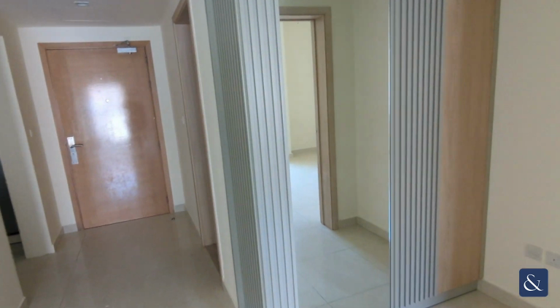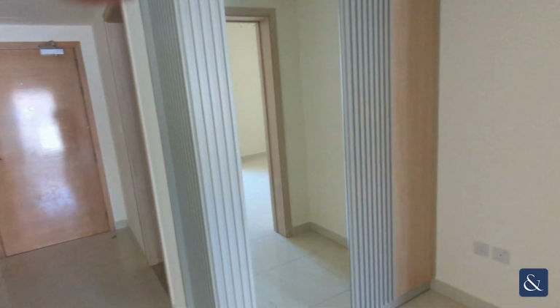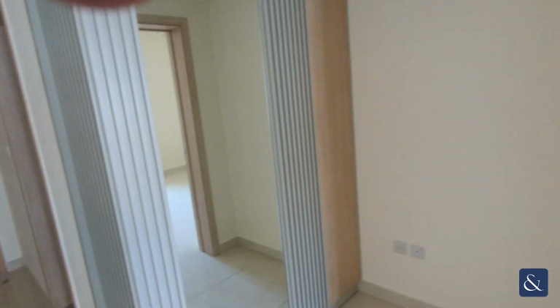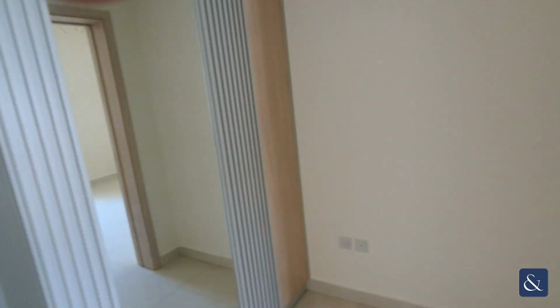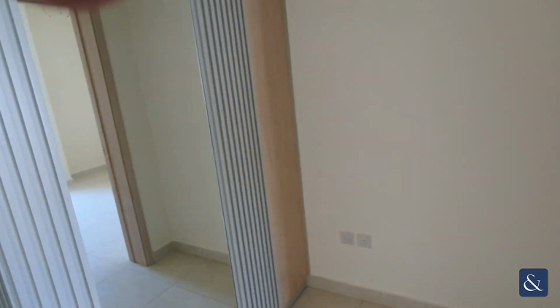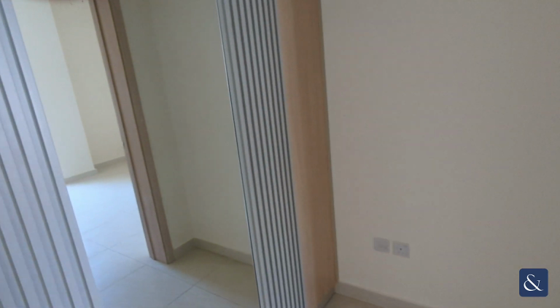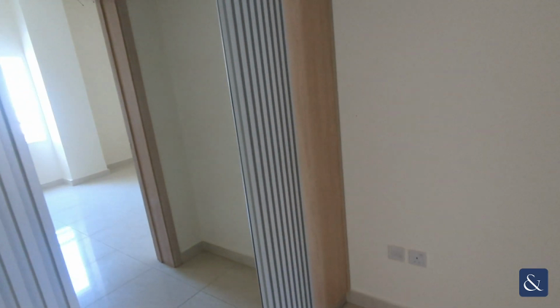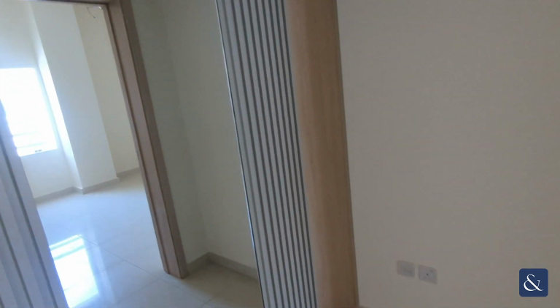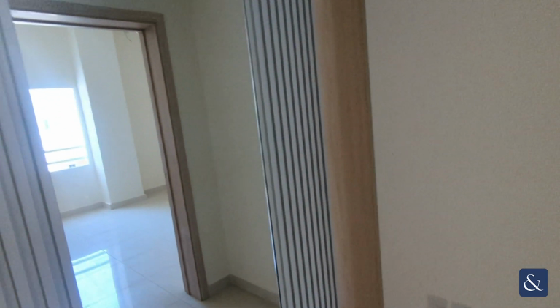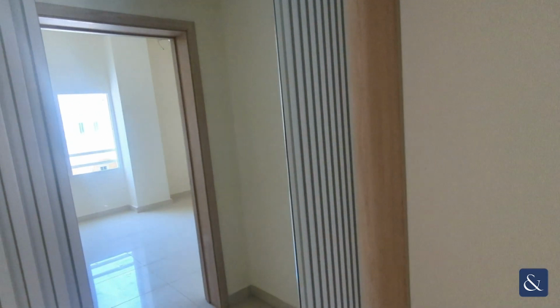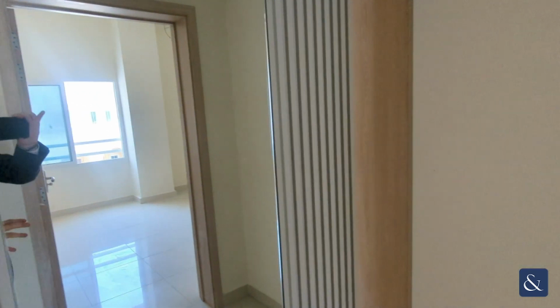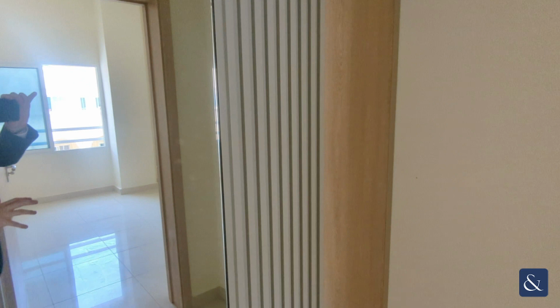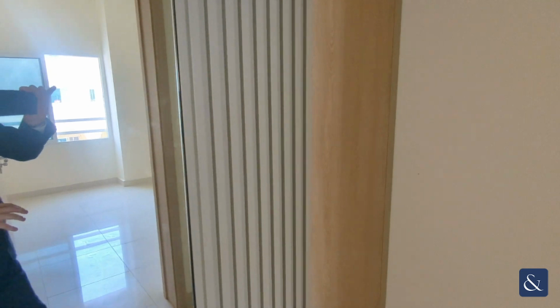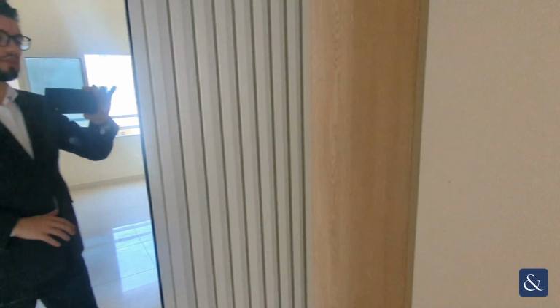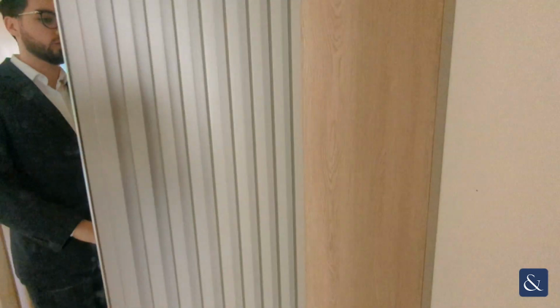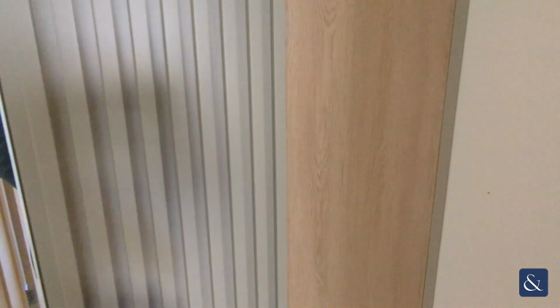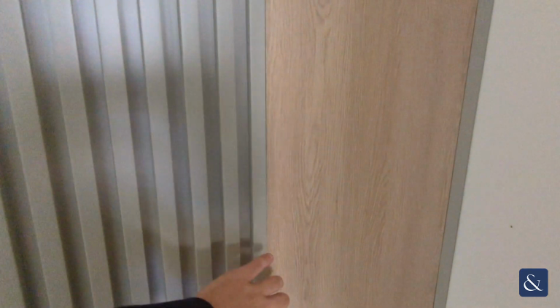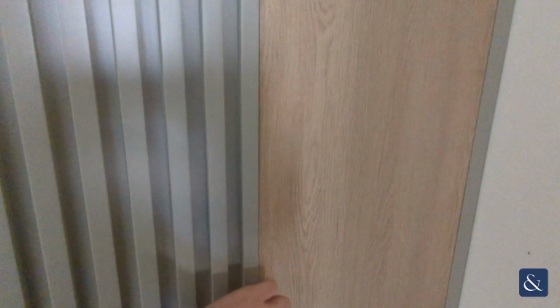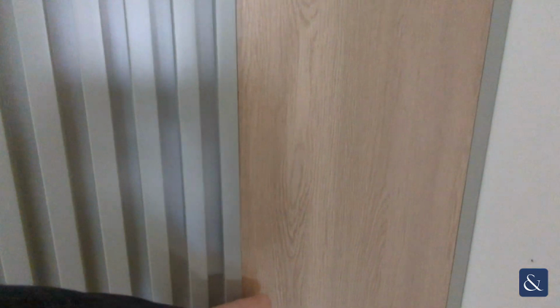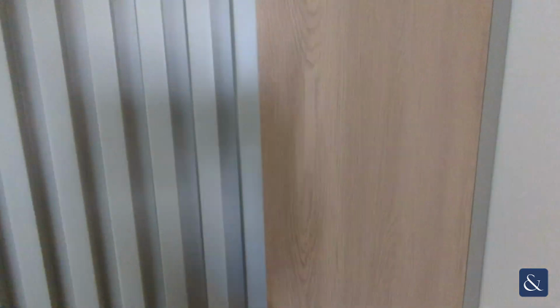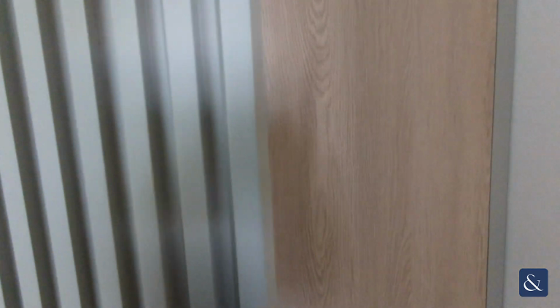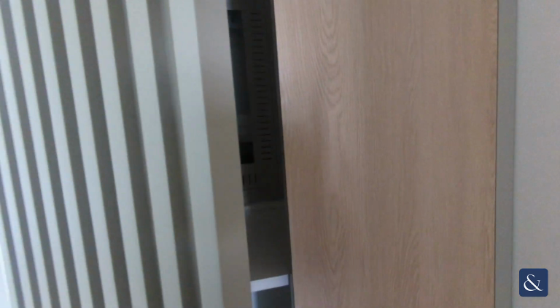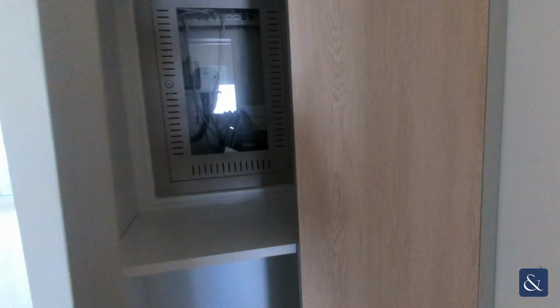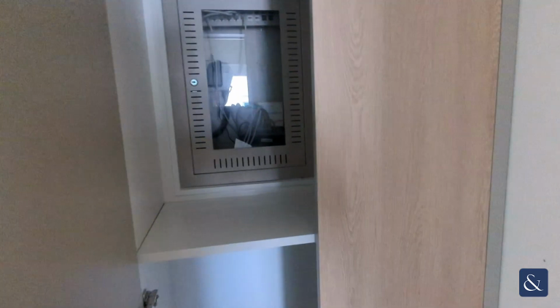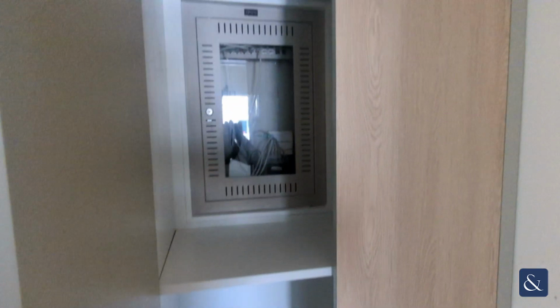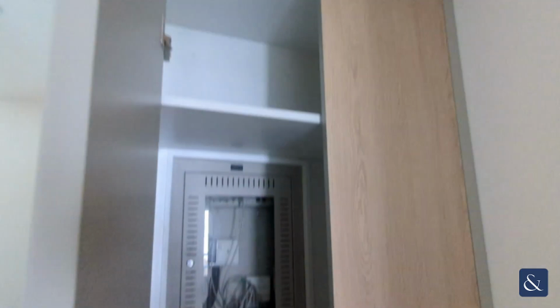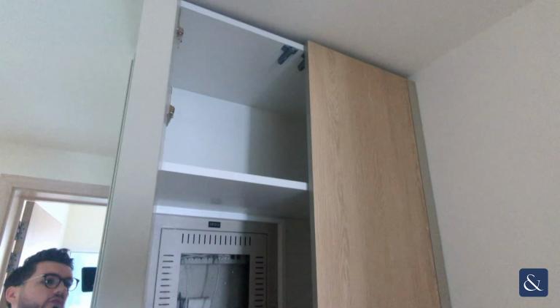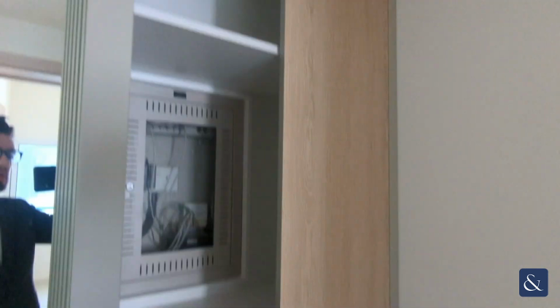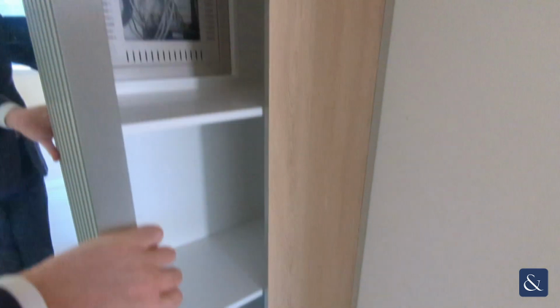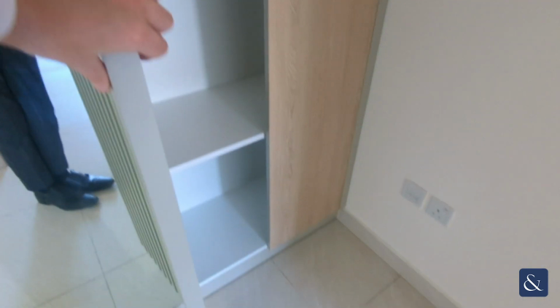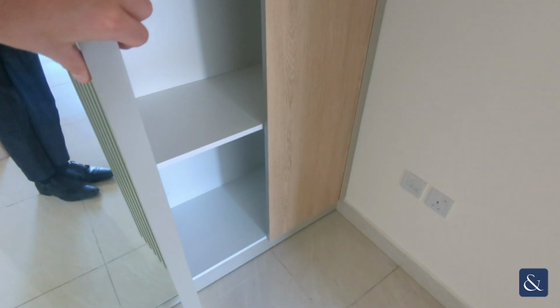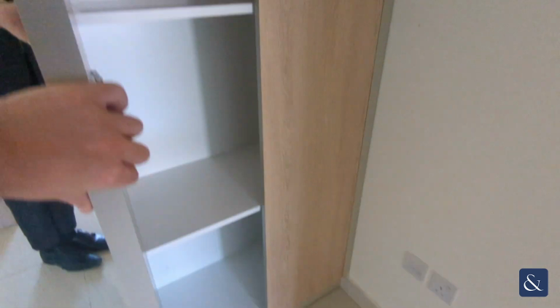Coming into the bedroom, just before we go in you can see there's a mirror here that also works as a closet, so you've got some extra storage right there.